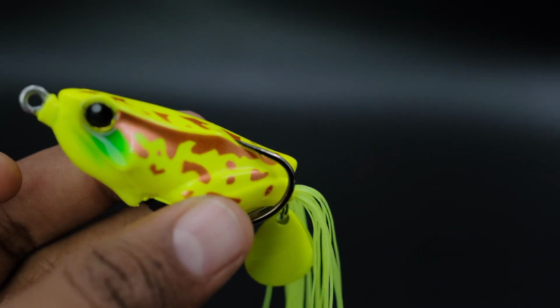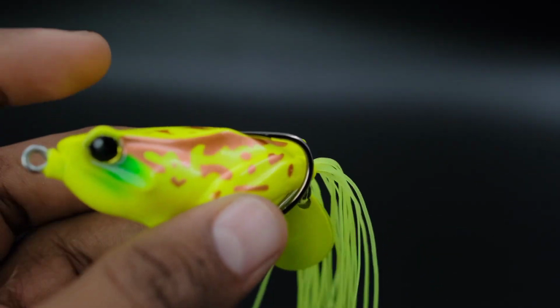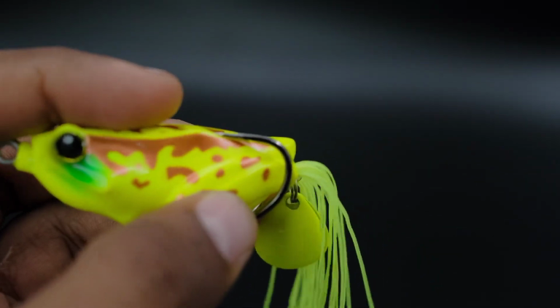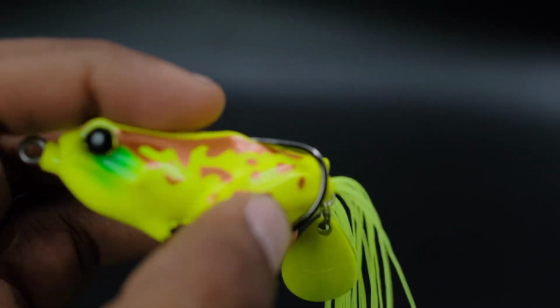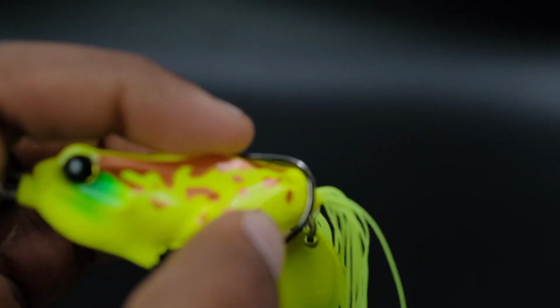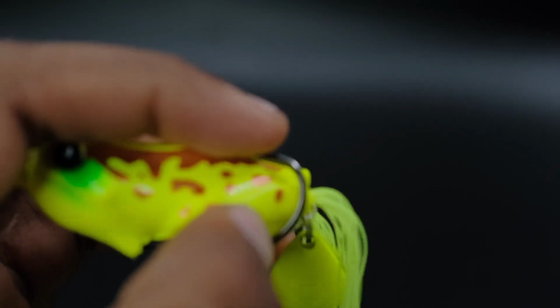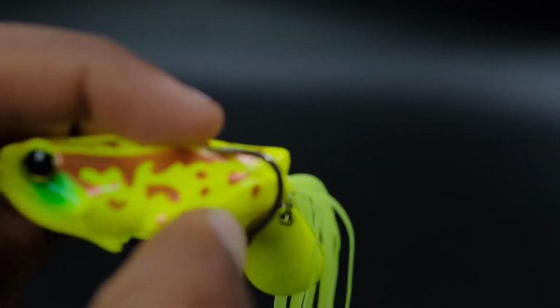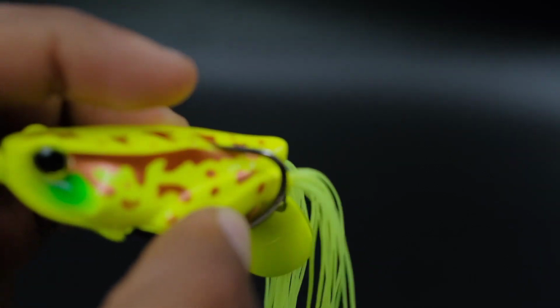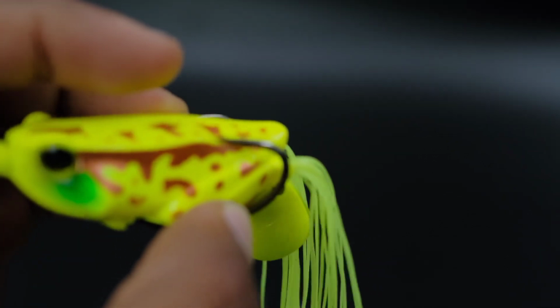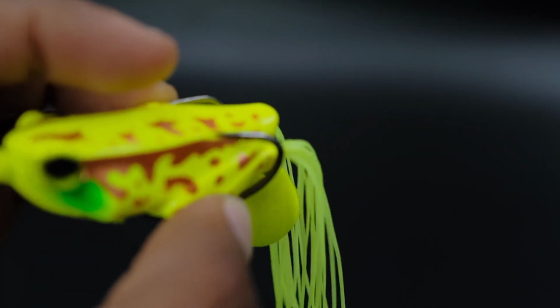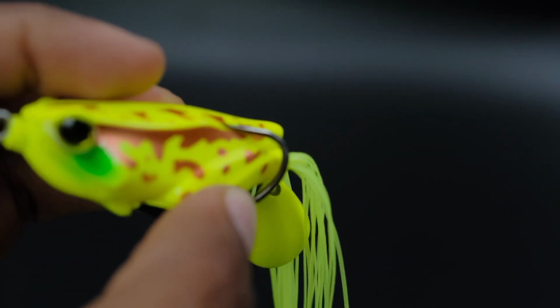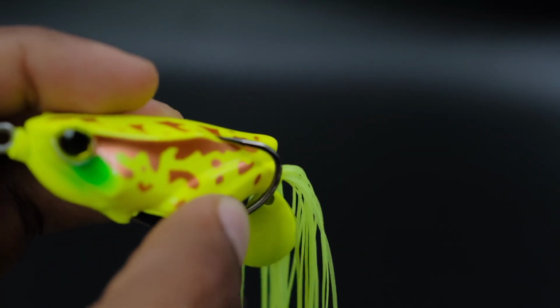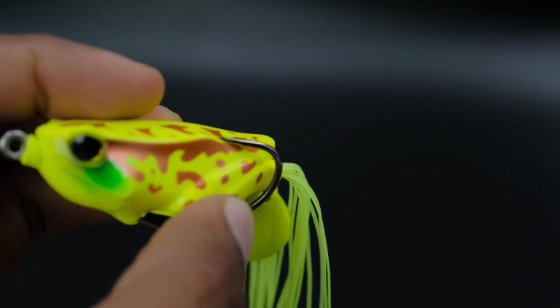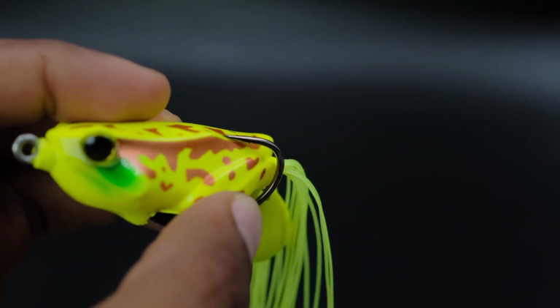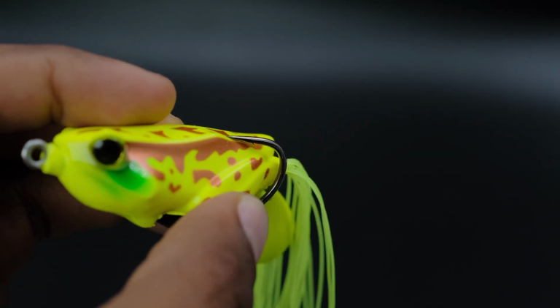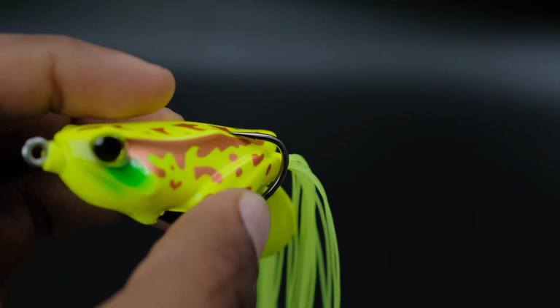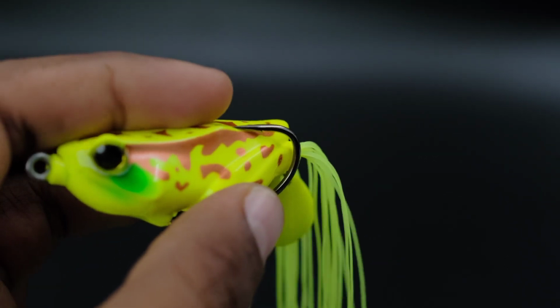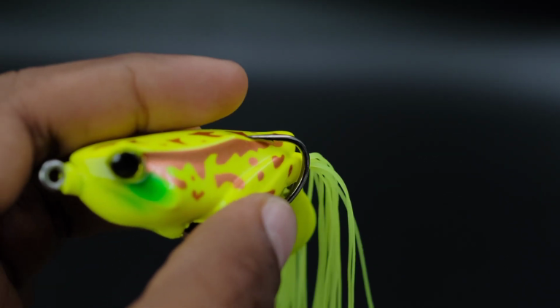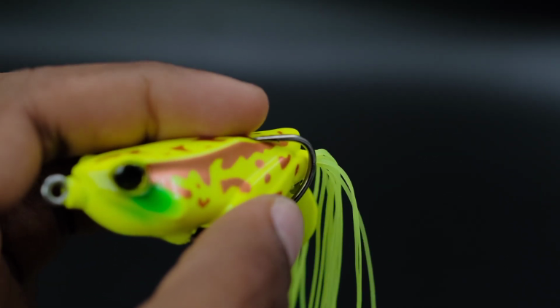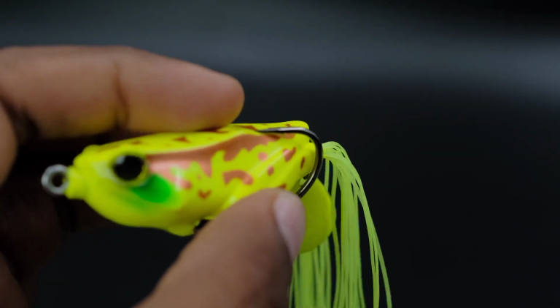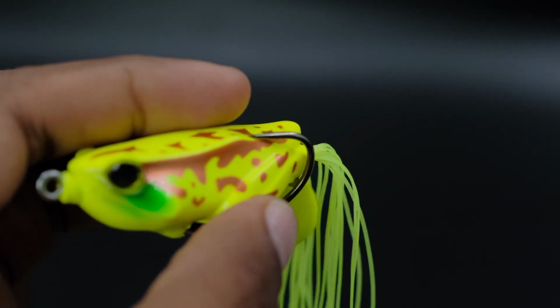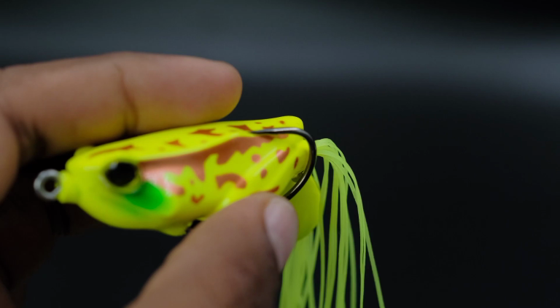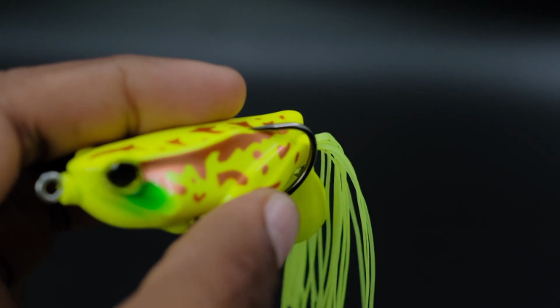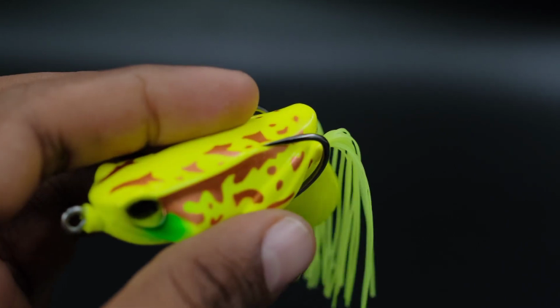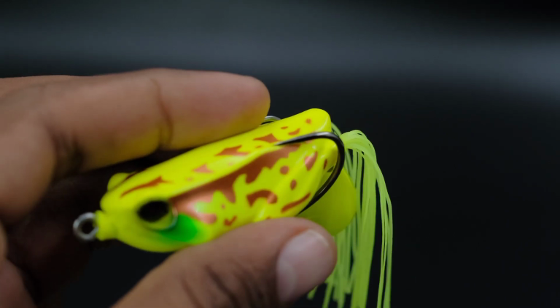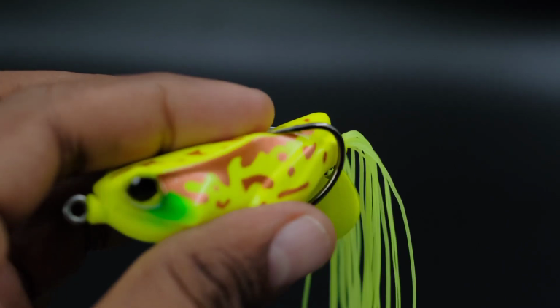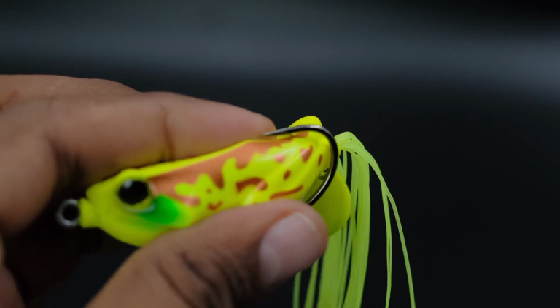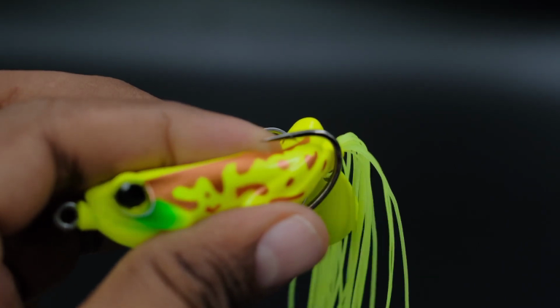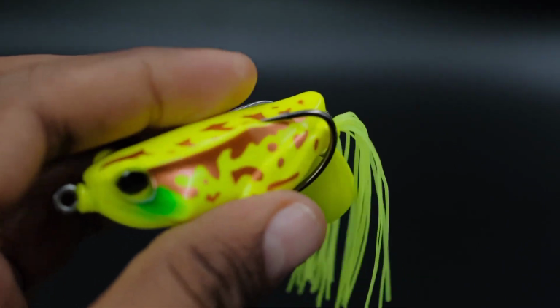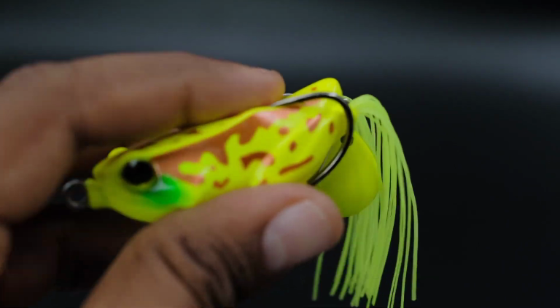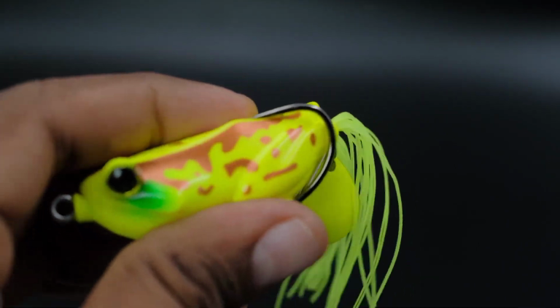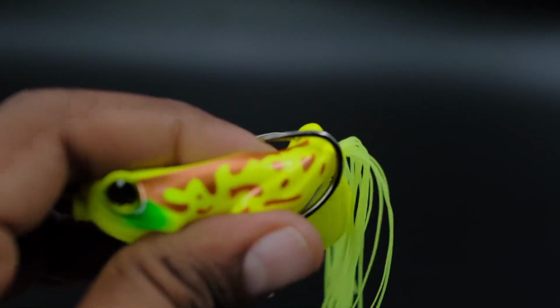This is a weedless hook. This is a weedless hook. This is a soft plastic pressure.